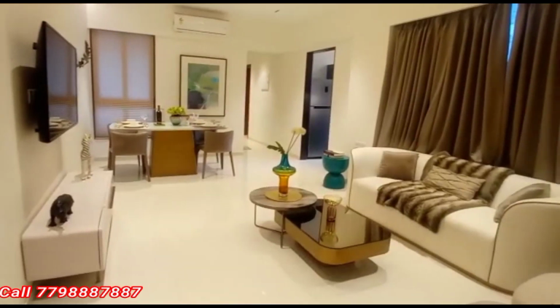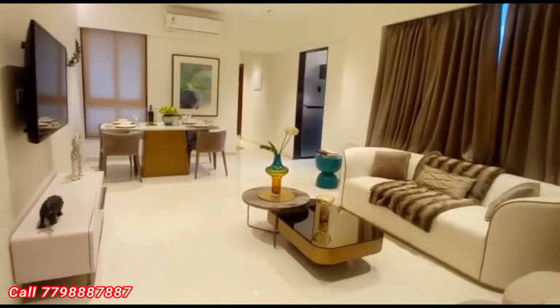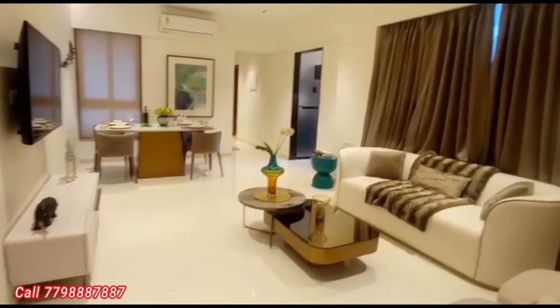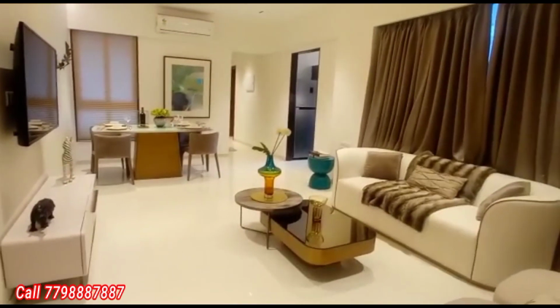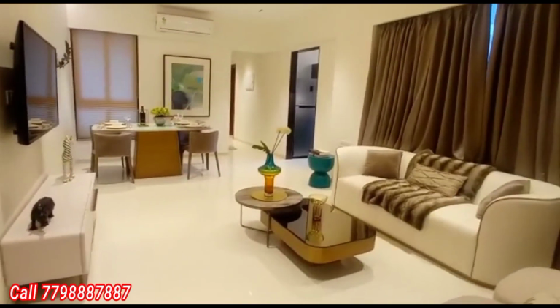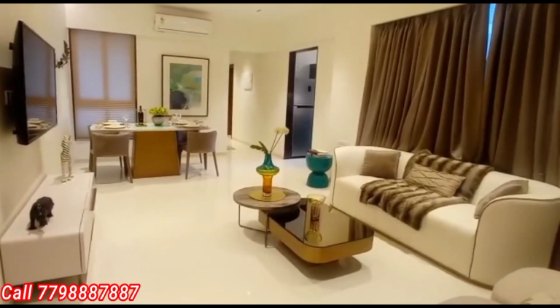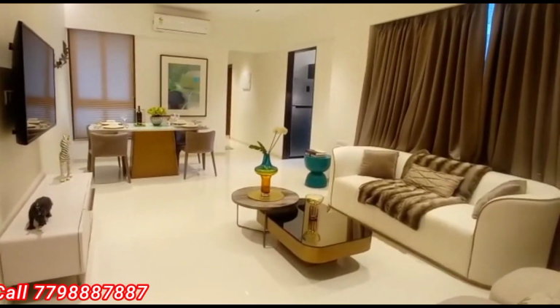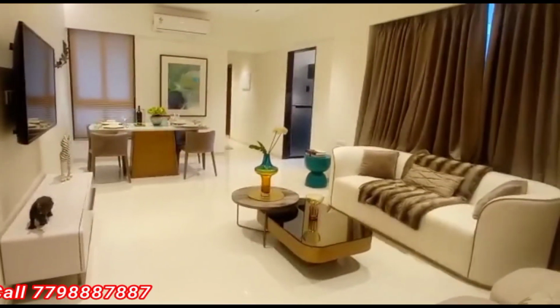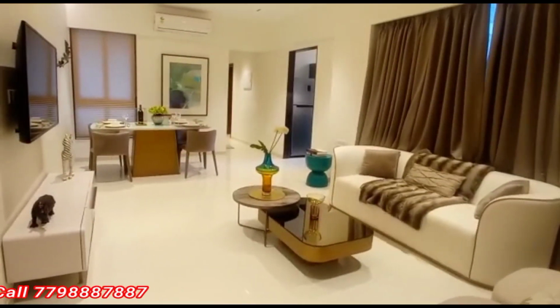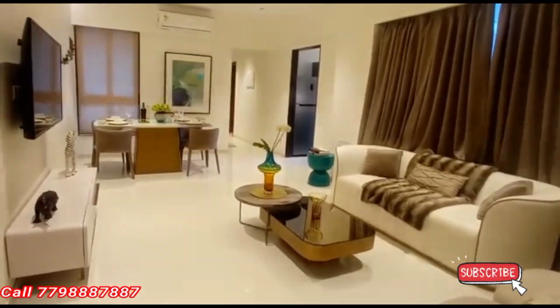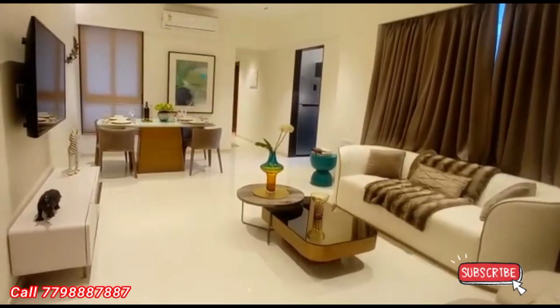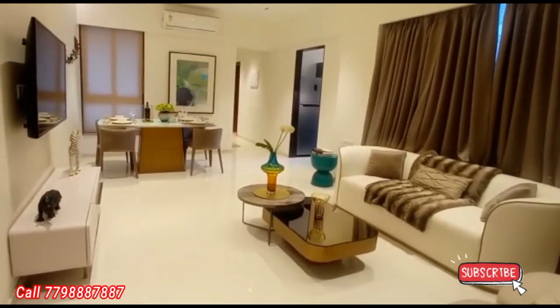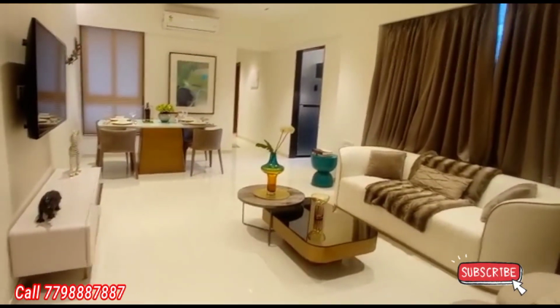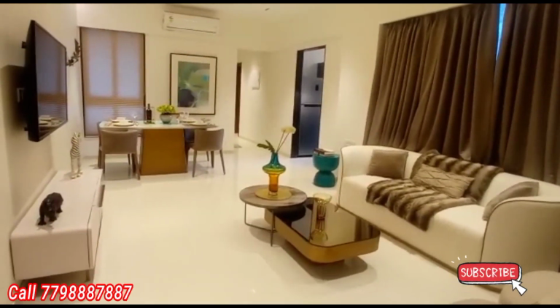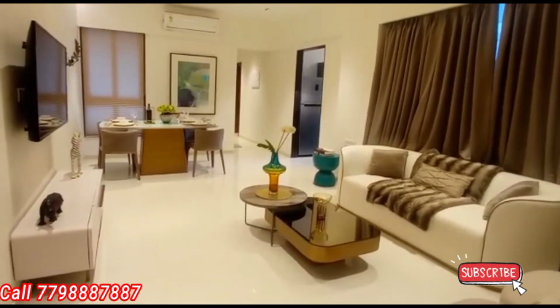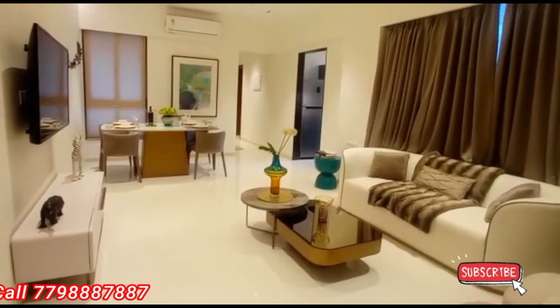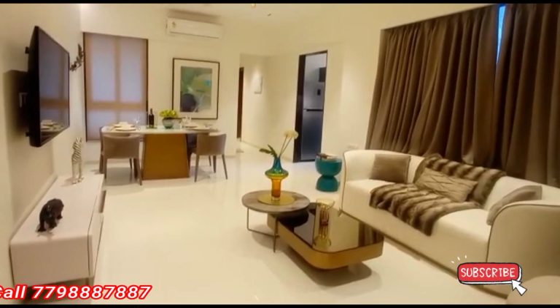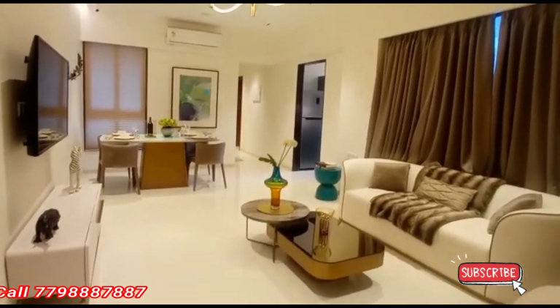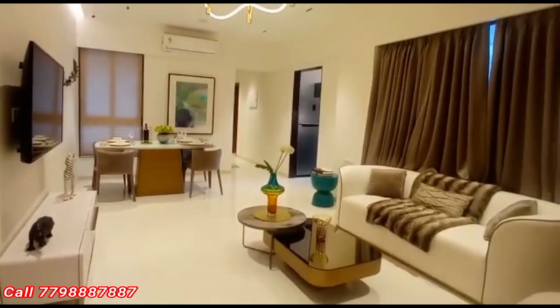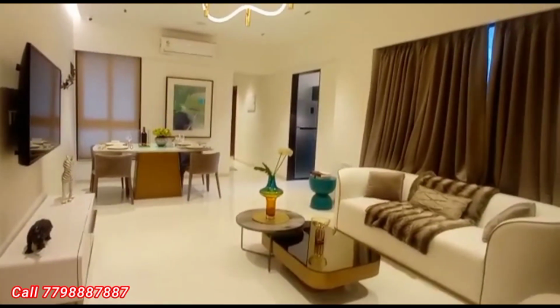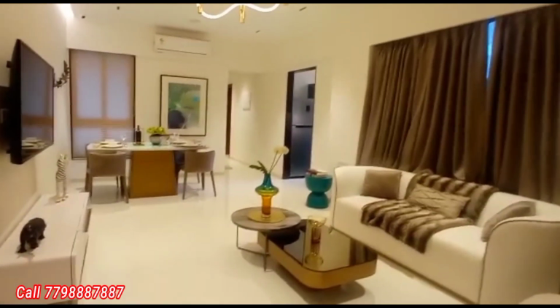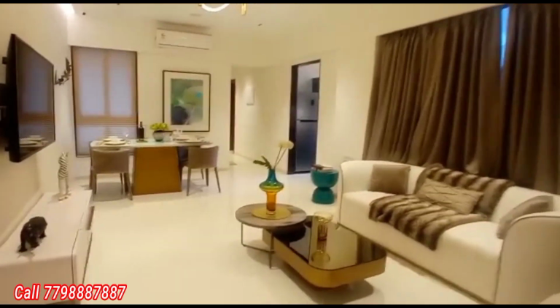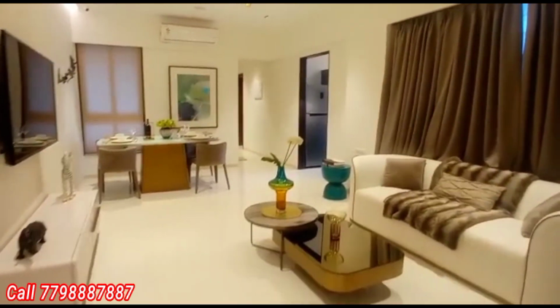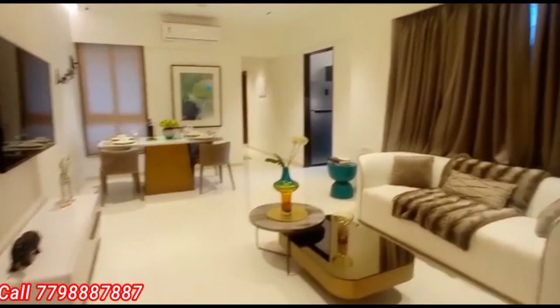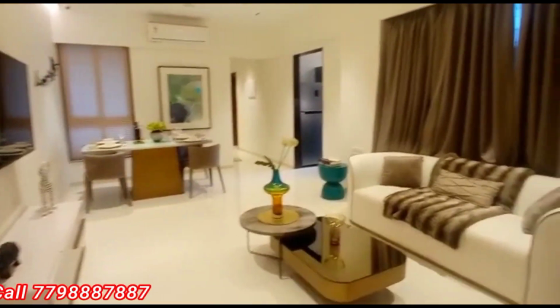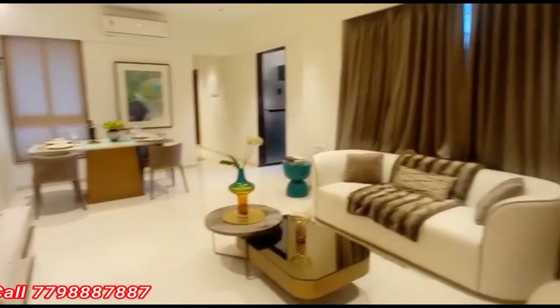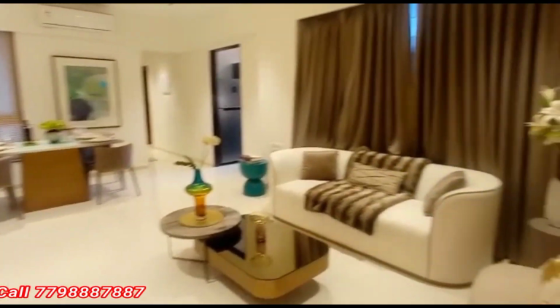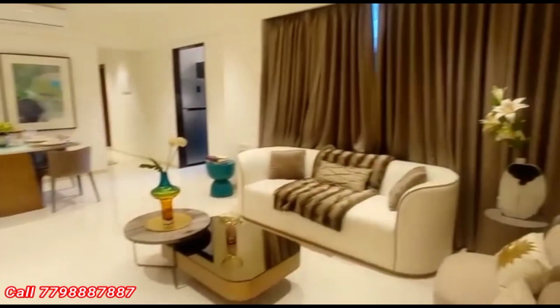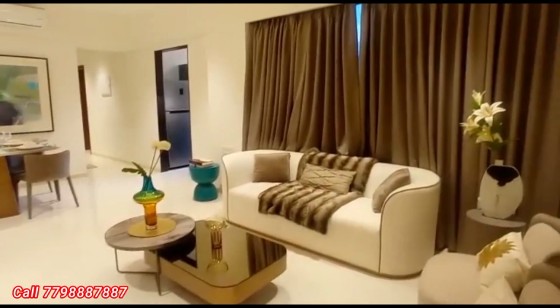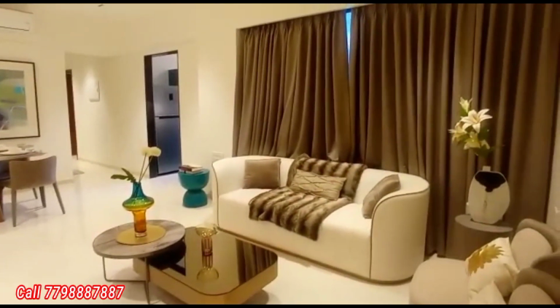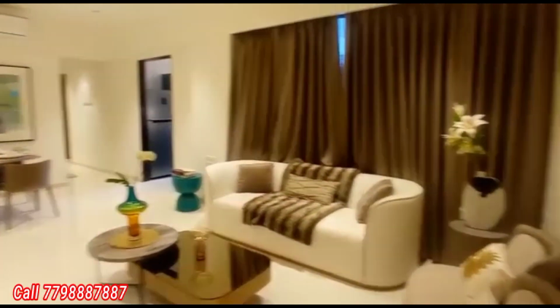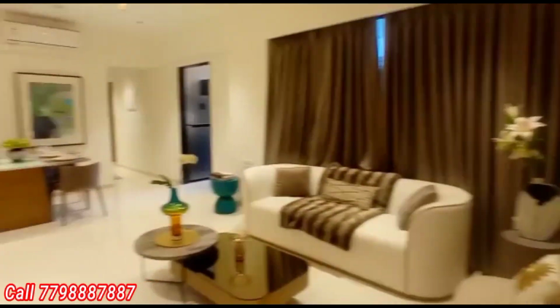Malad West, nearby Orlem Church — Shriji Atlantica. 2 BHK, 702 sq ft carpet area, at 2 crore 10 lakh rupees only, negotiable.